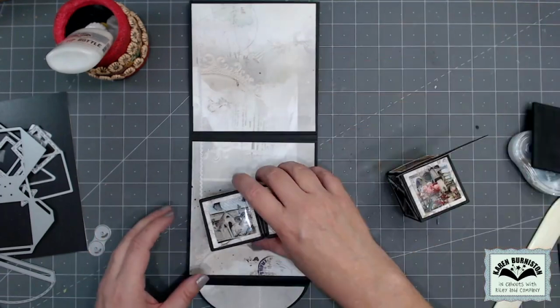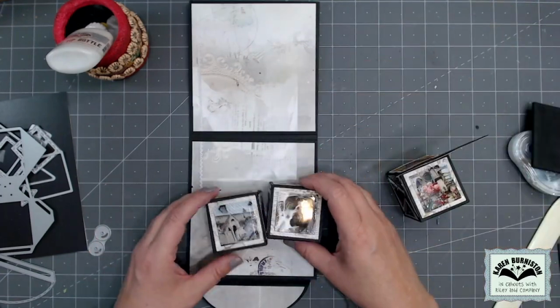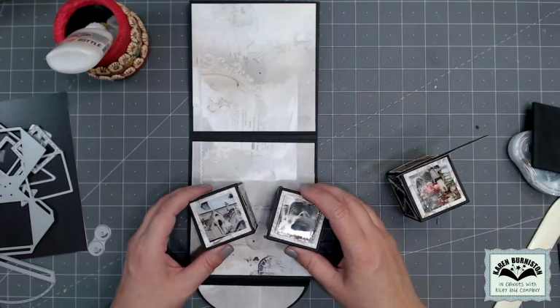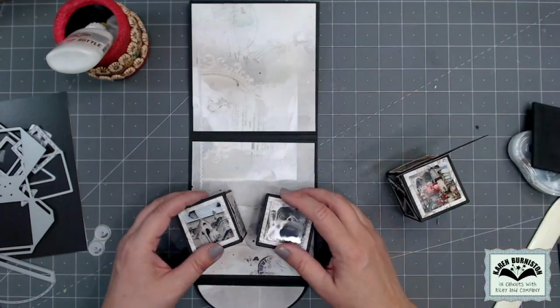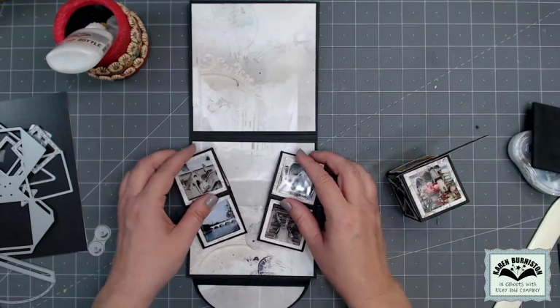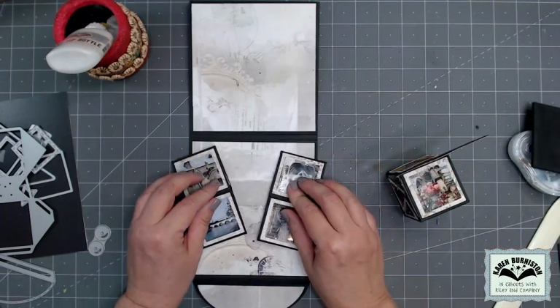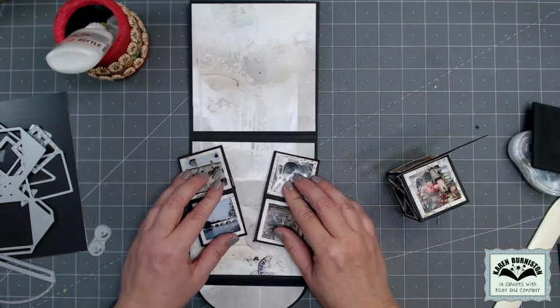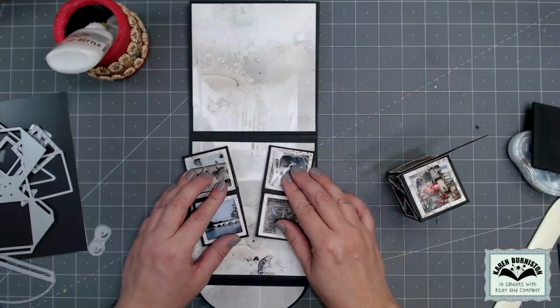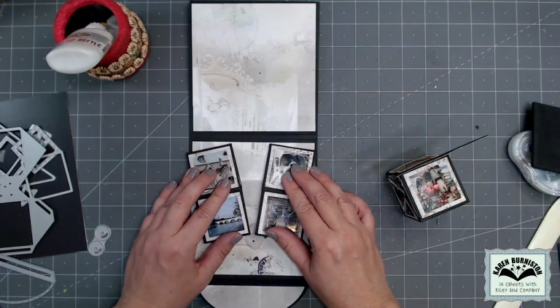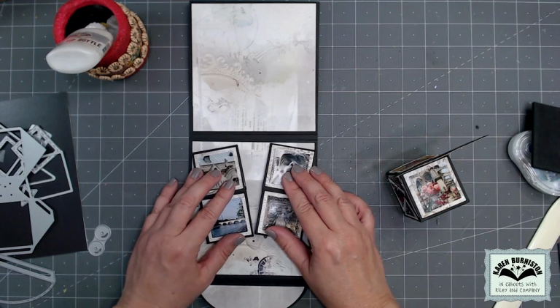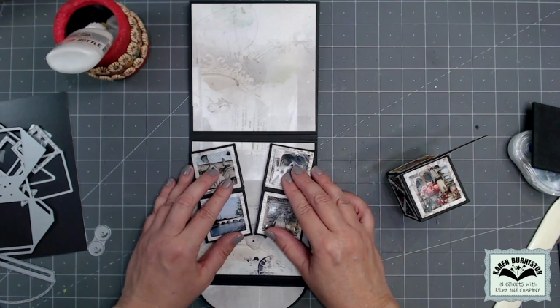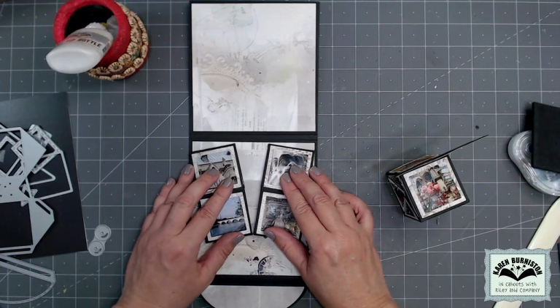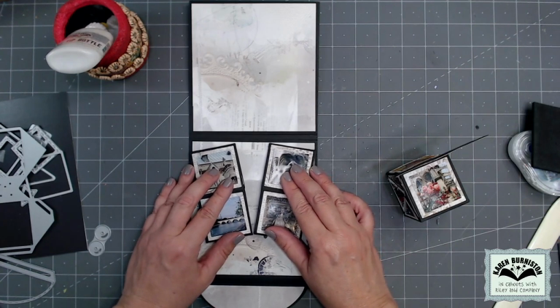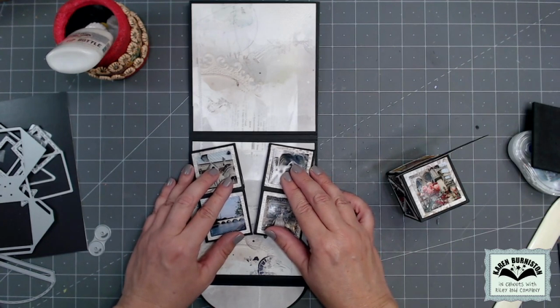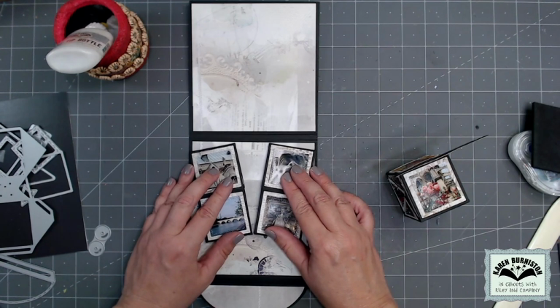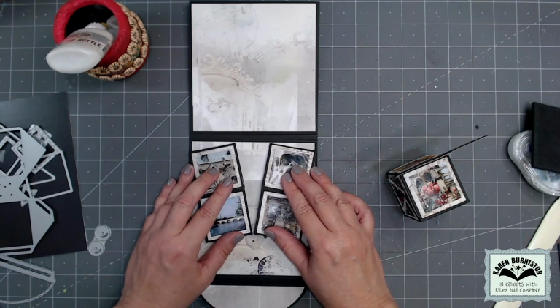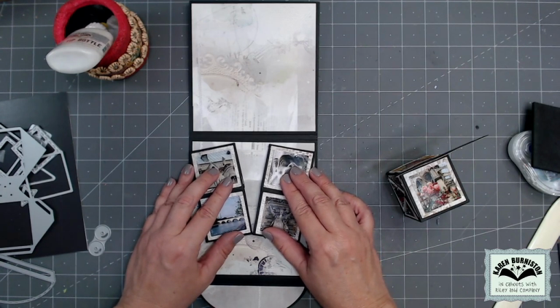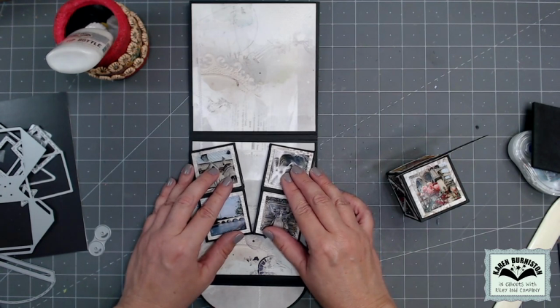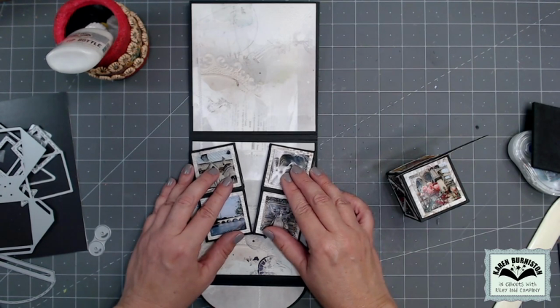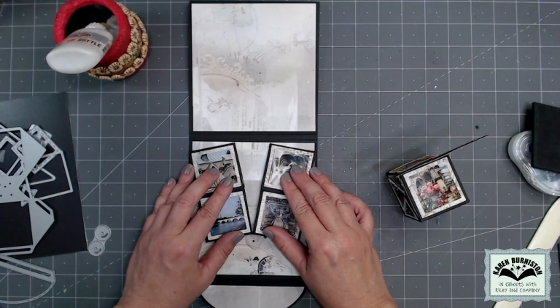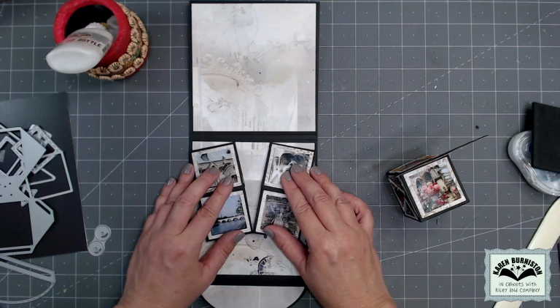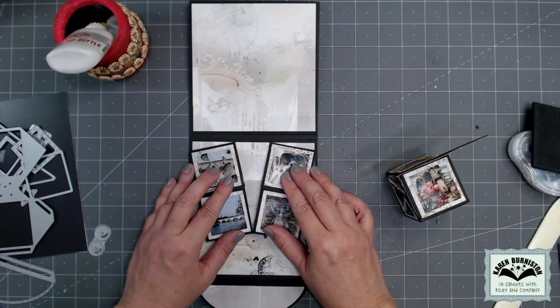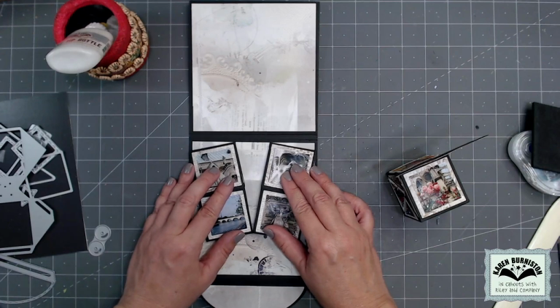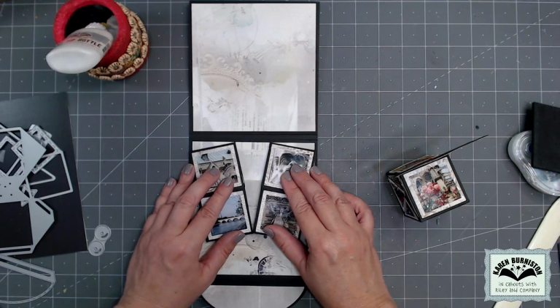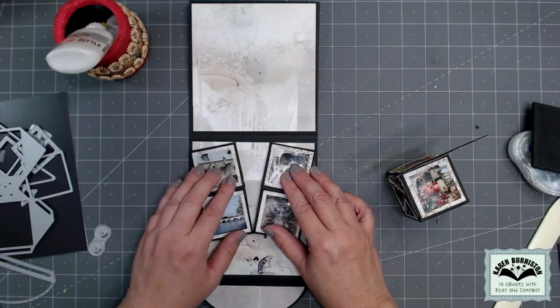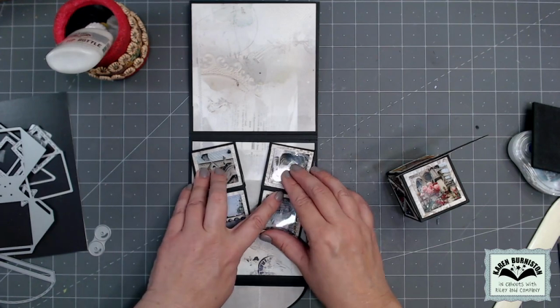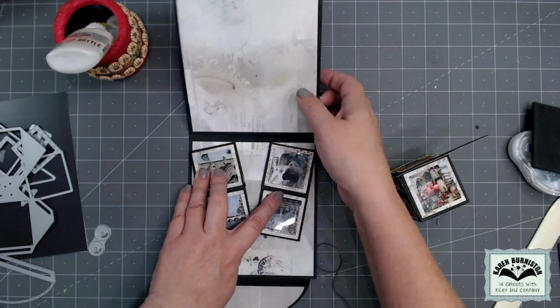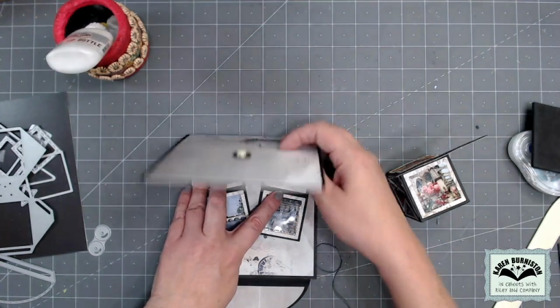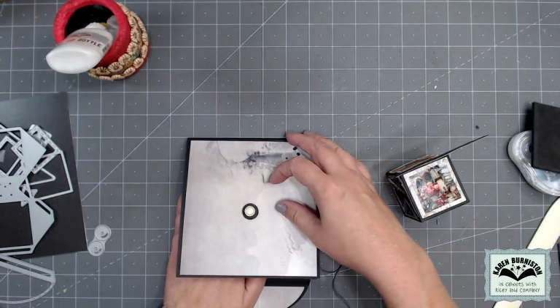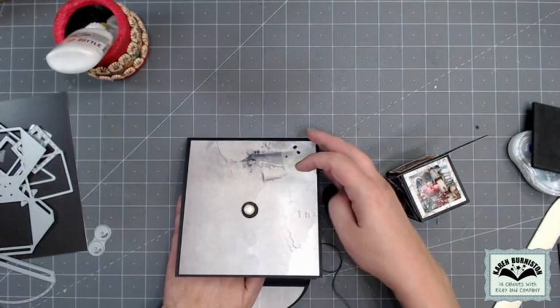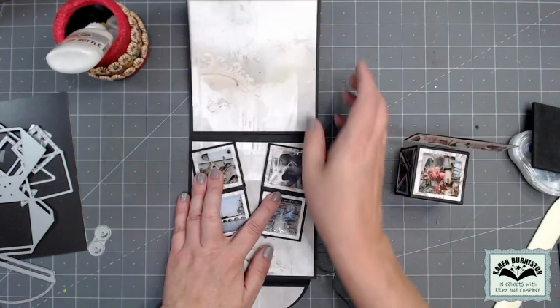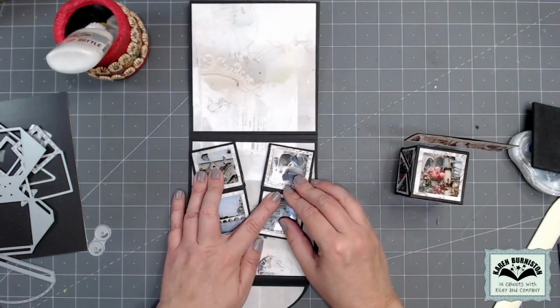I cut pieces of the same patterned paper to fit the inside panels of the card — the upper one will cover the brad prongs. For cube placement, the bottom two cubes flatten to the back, so in that flat position I position them in the card where they'll stay. I make sure the points are in on the right and left sides and that I can still close the card, then use a pencil to mark the two outer corners so I remember placement.